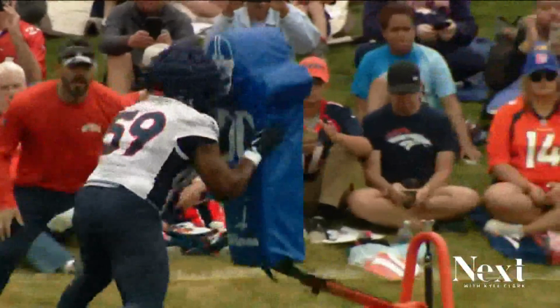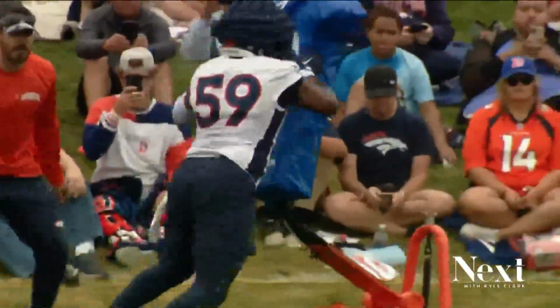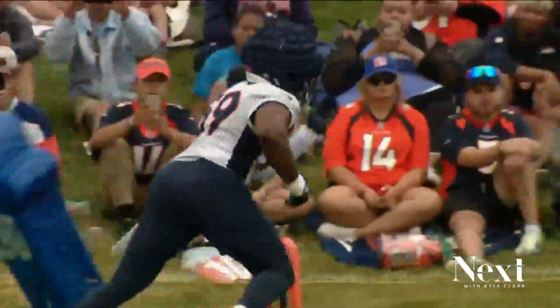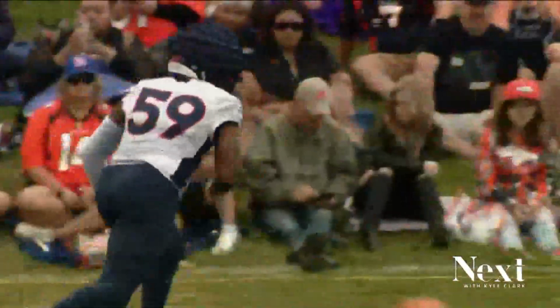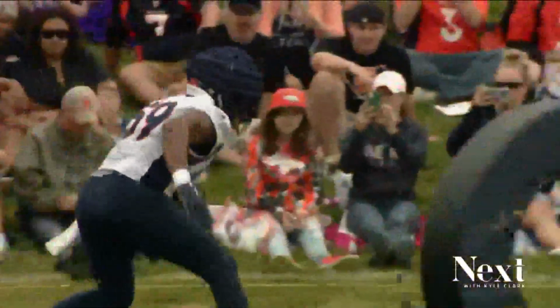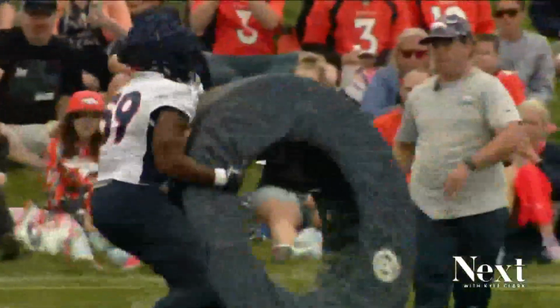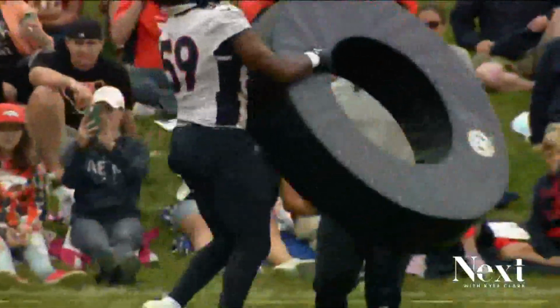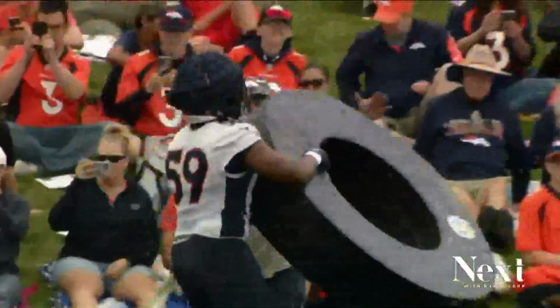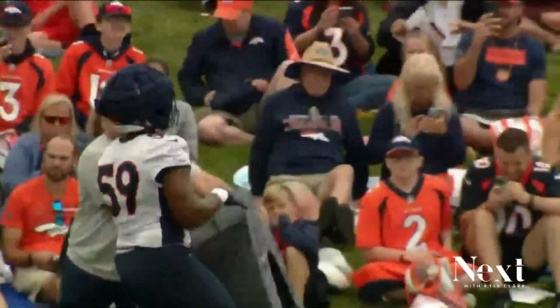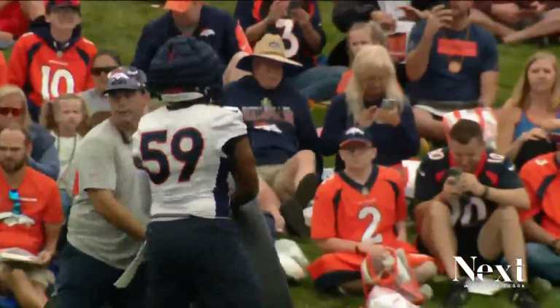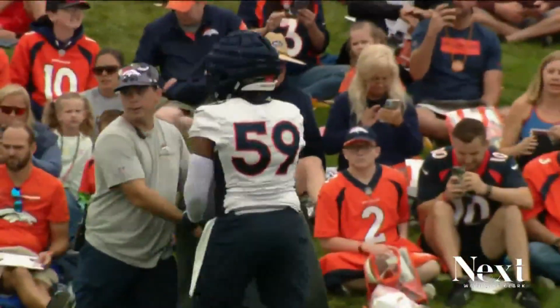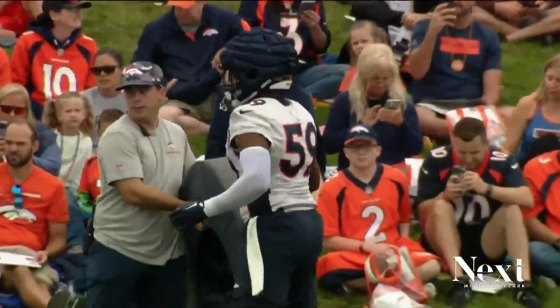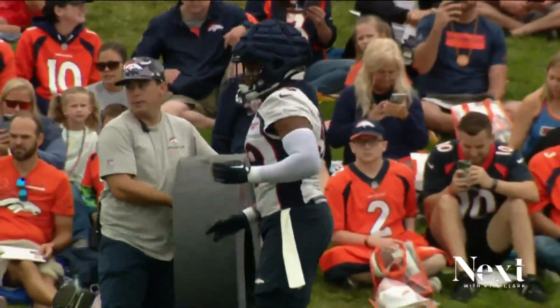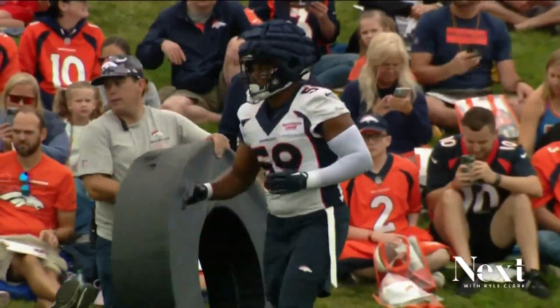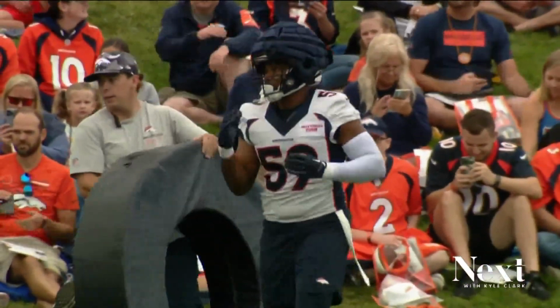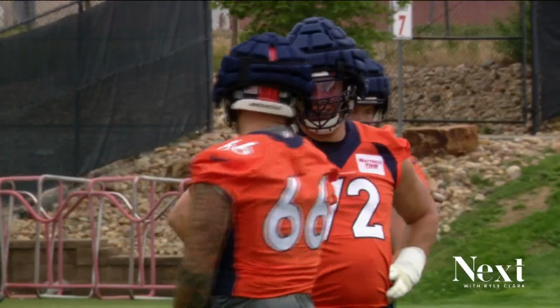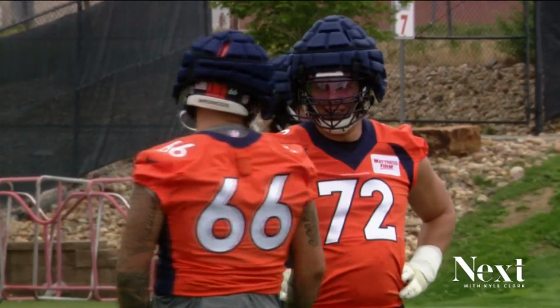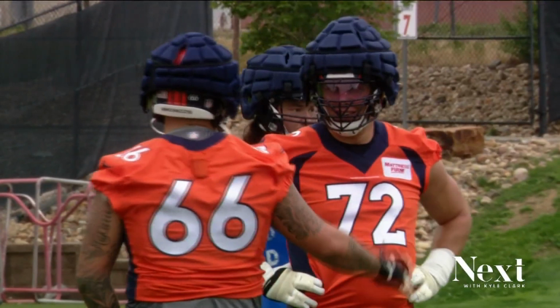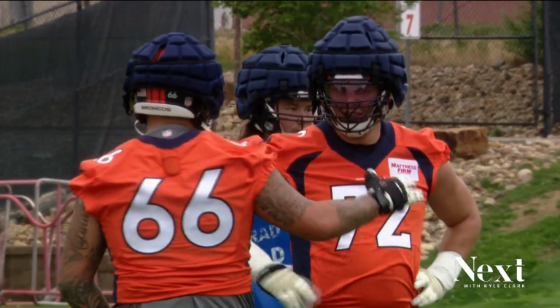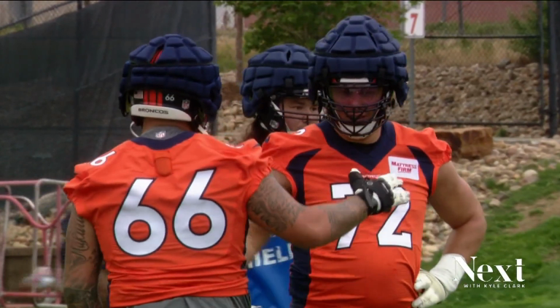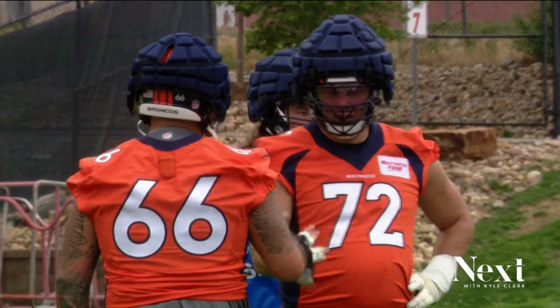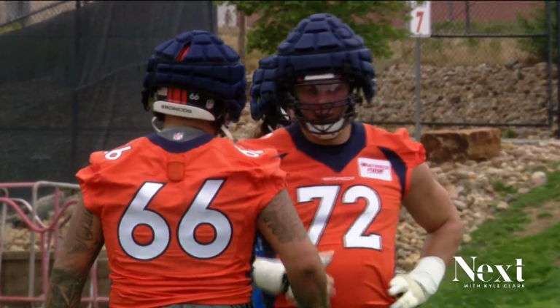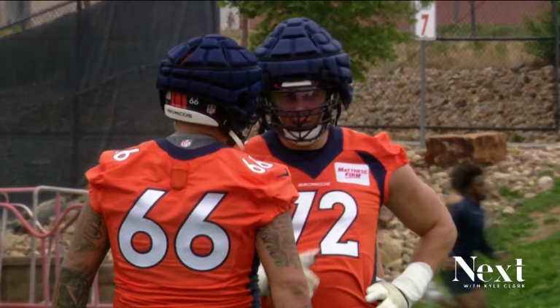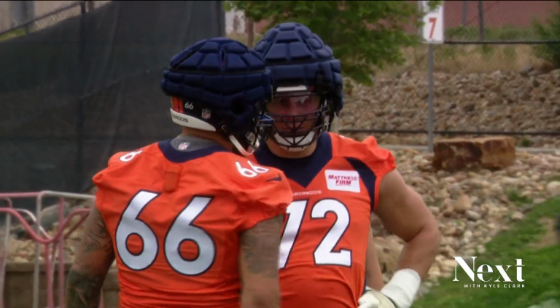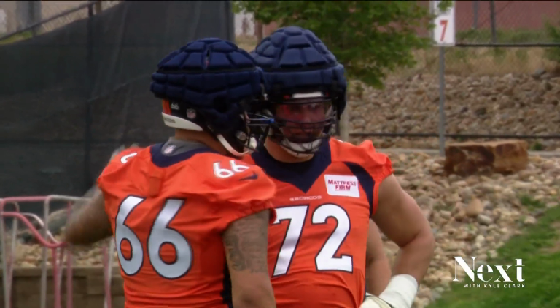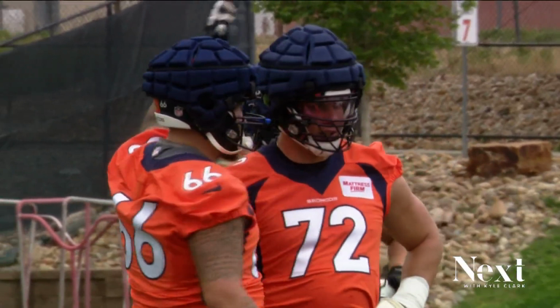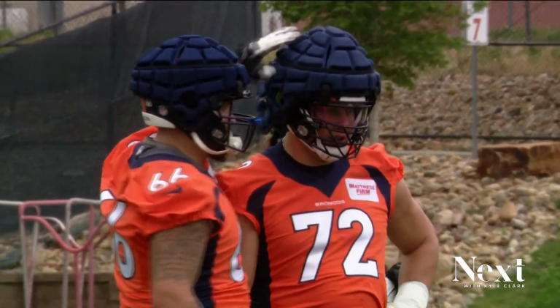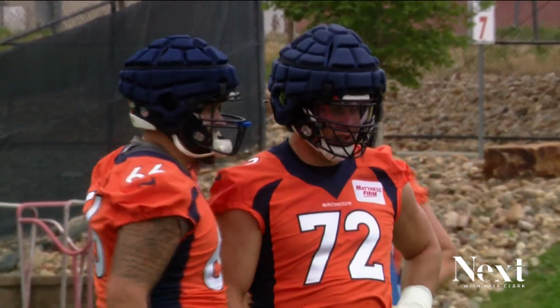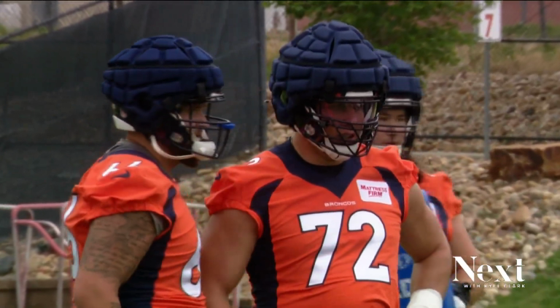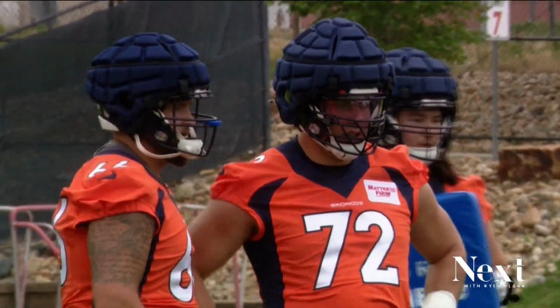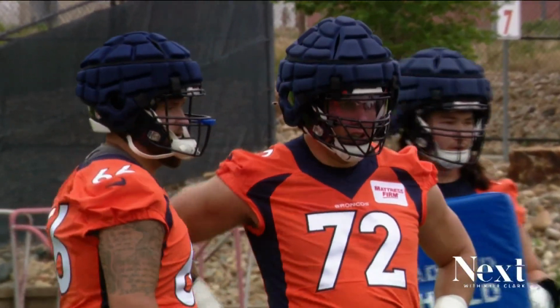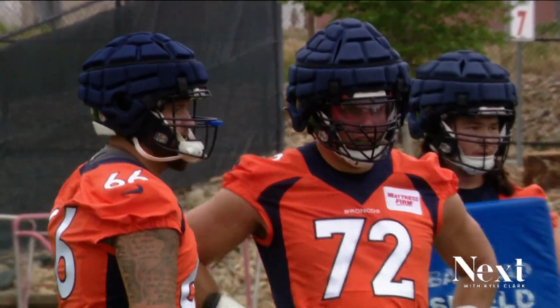The NFL required some players to wear them this year, beginning at camp through the second week of preseason games — just the offensive and defensive linemen, the tight ends and the linebackers.